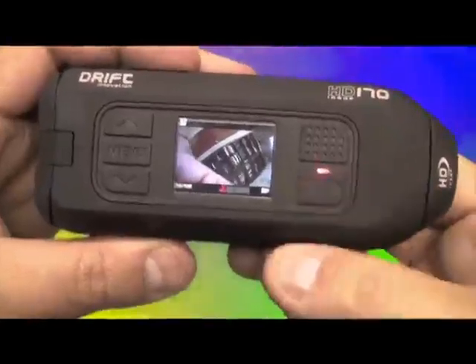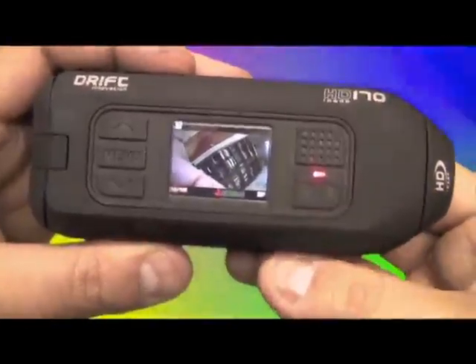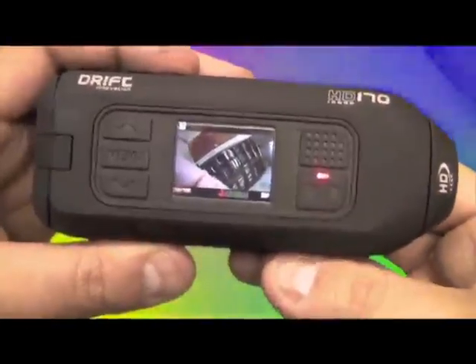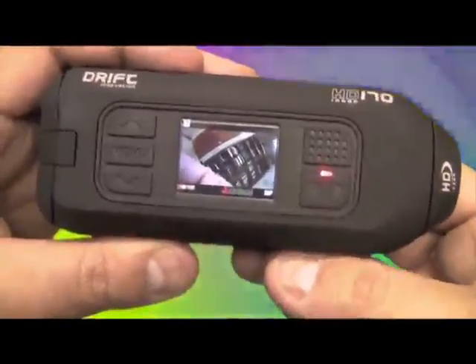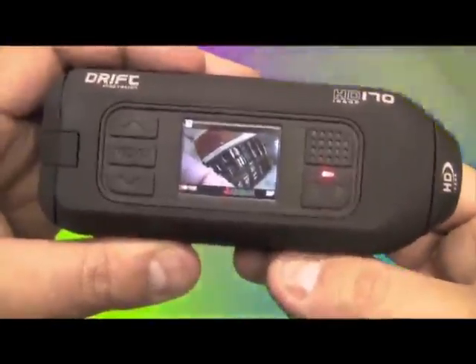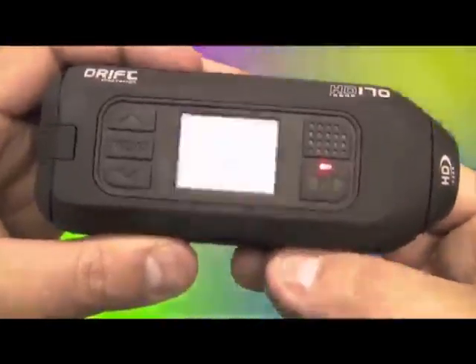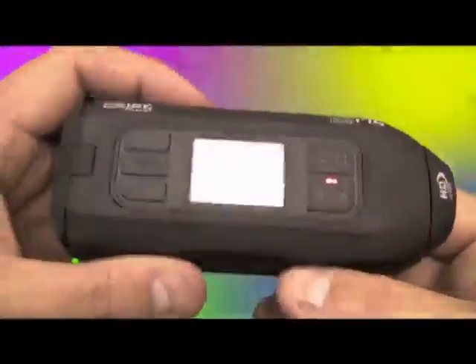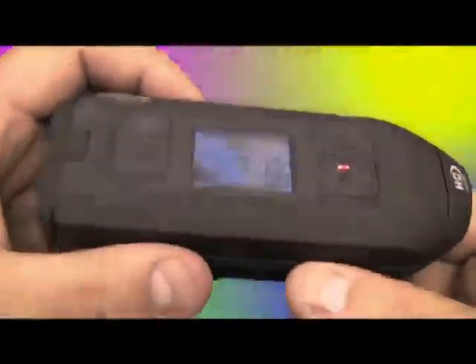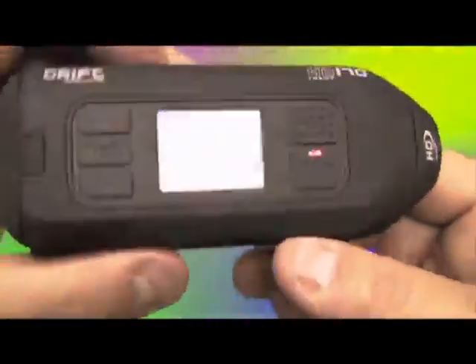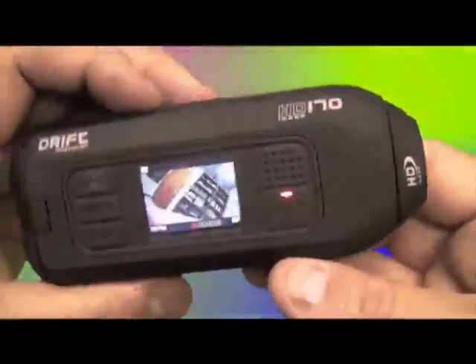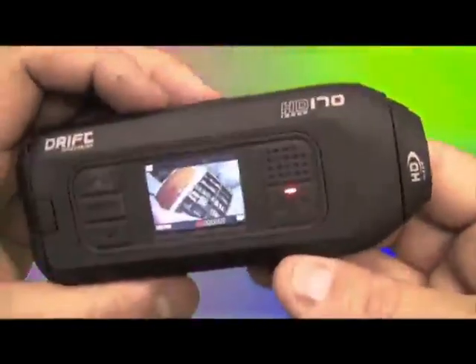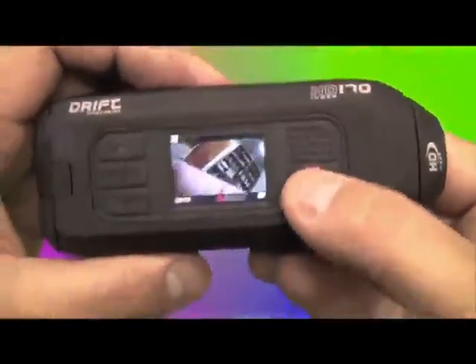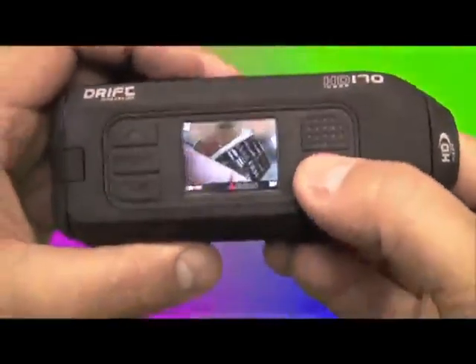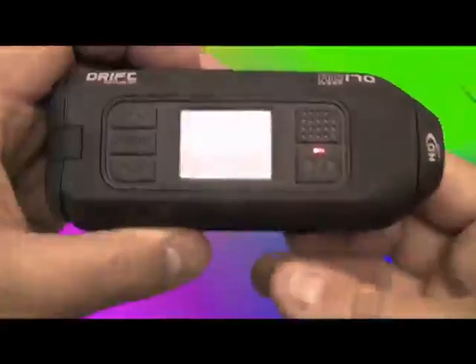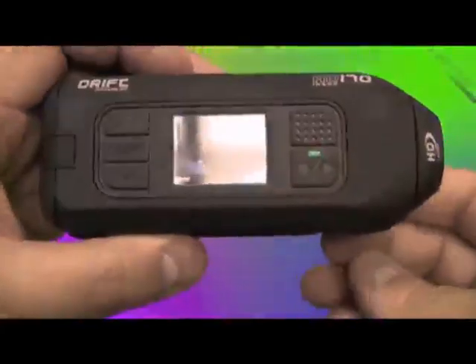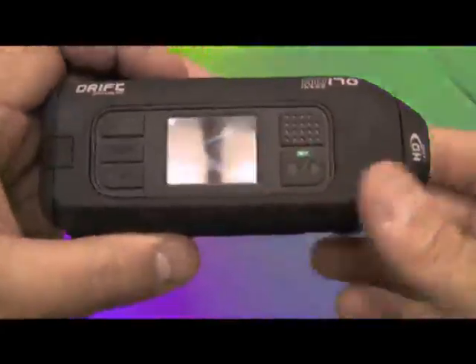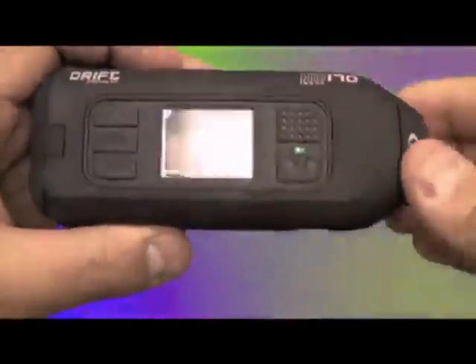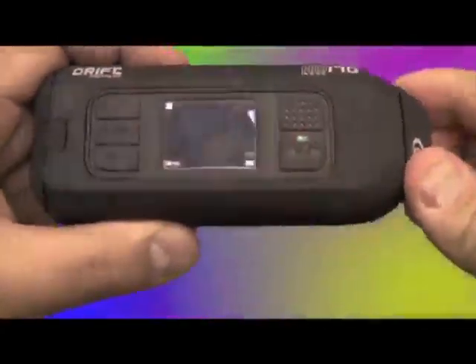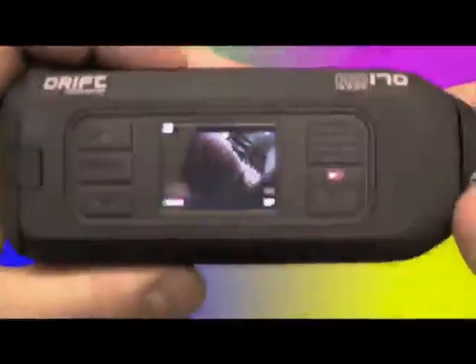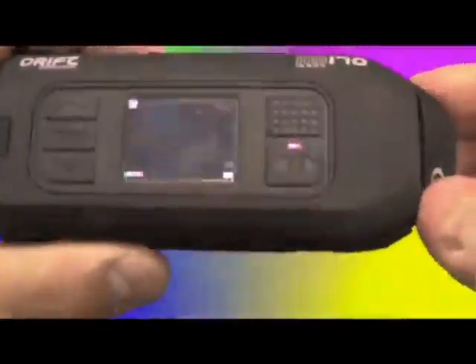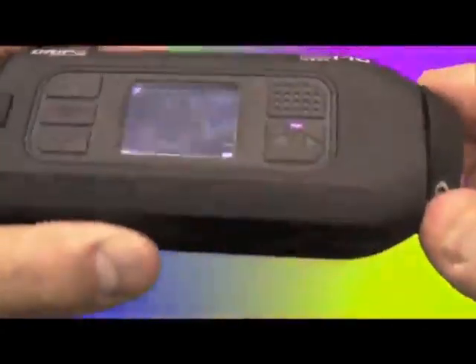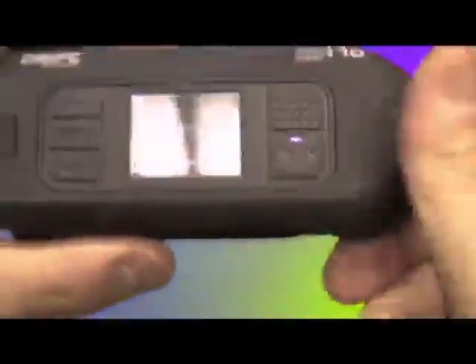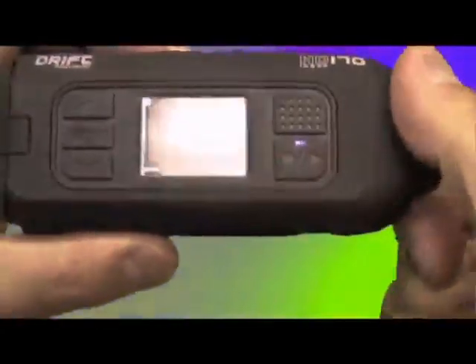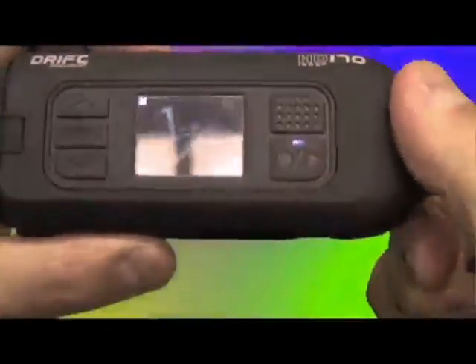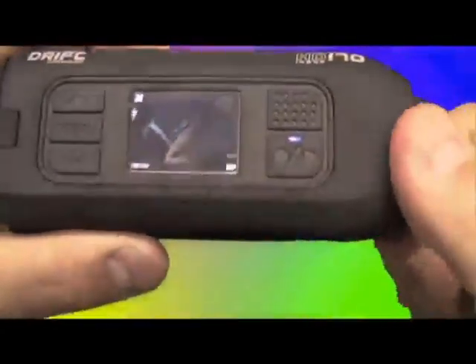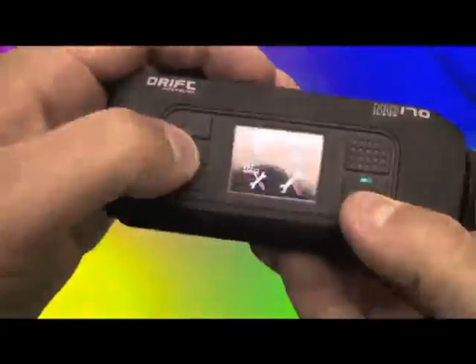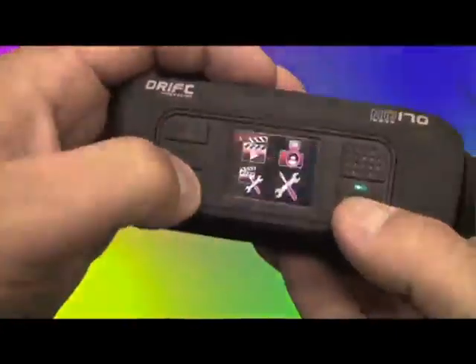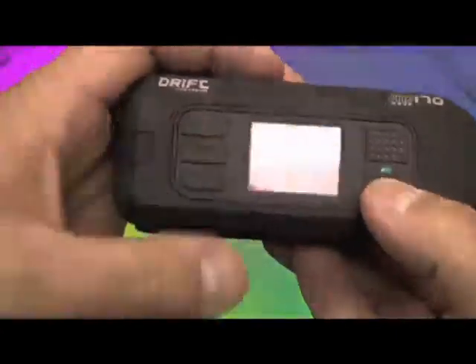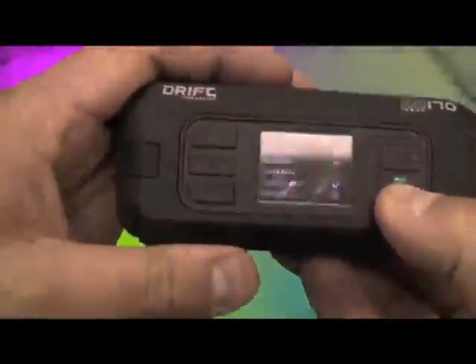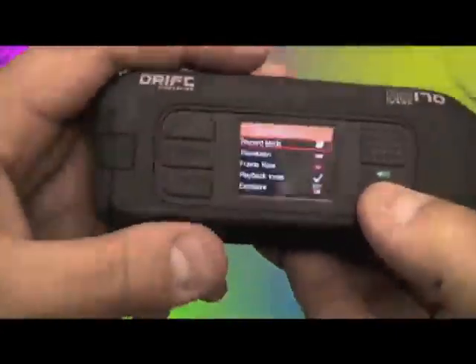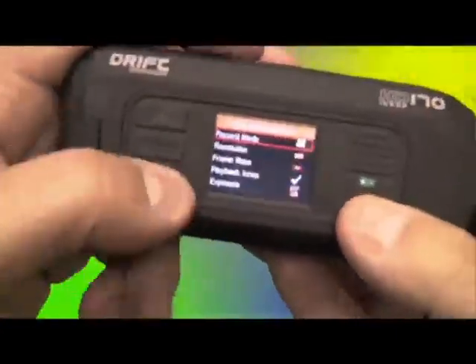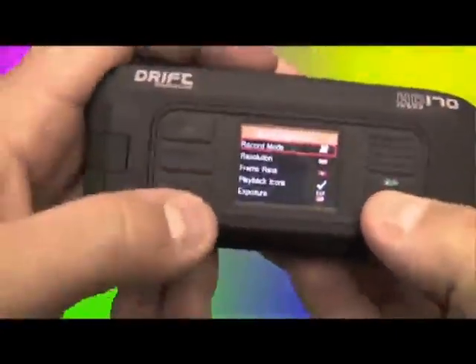One really cool feature is you can shift the orientation of the lens simply by twisting the lens. Between that and the adjustable quick release plate on the bottom, you can get this set in all kinds of orientations.